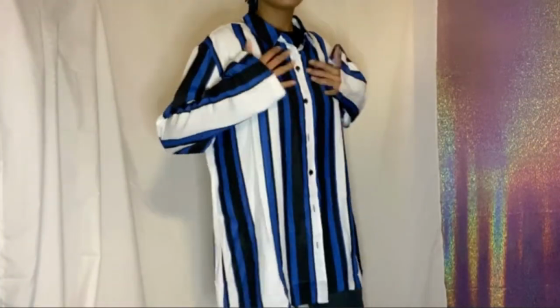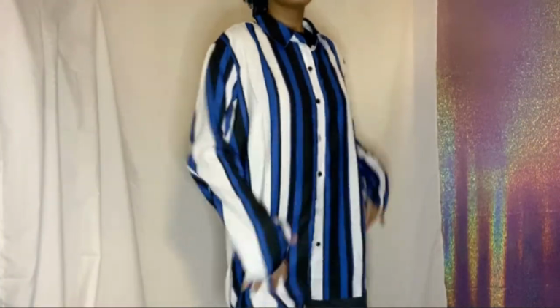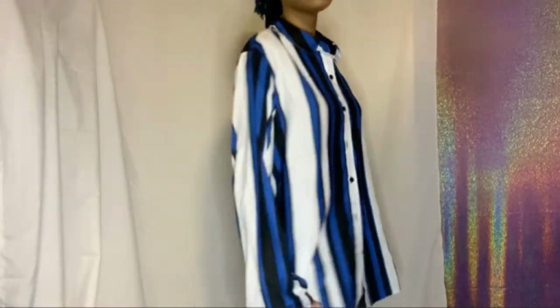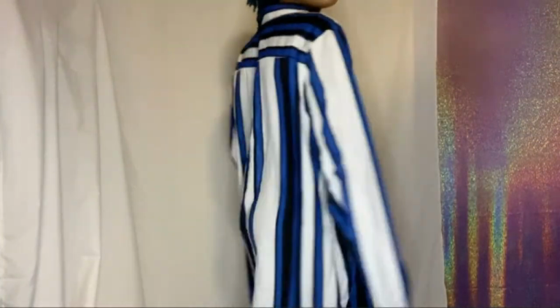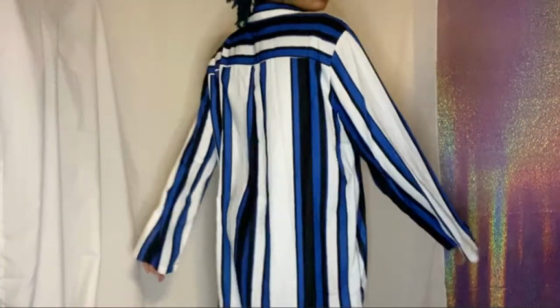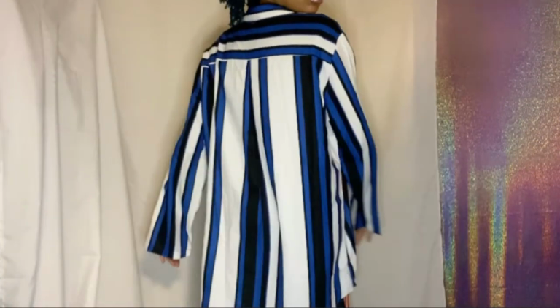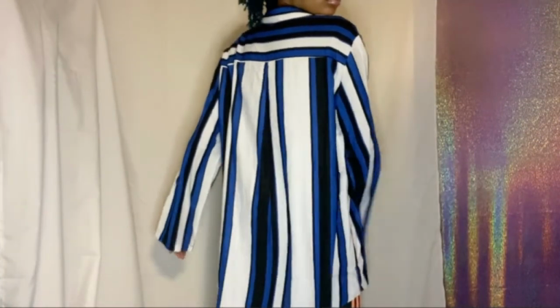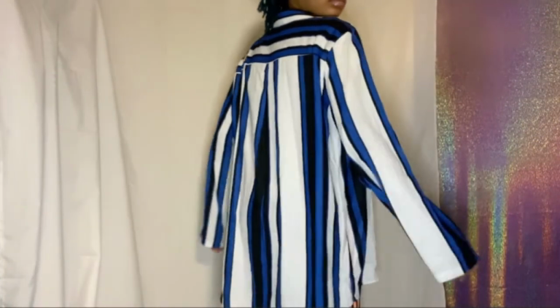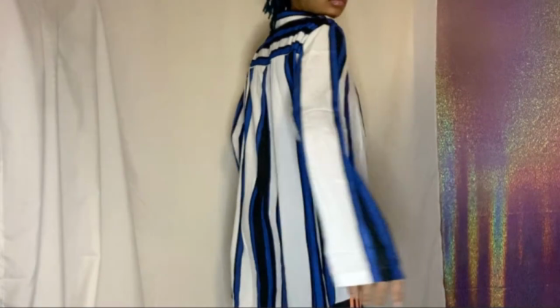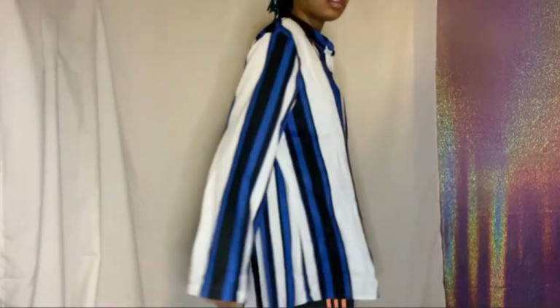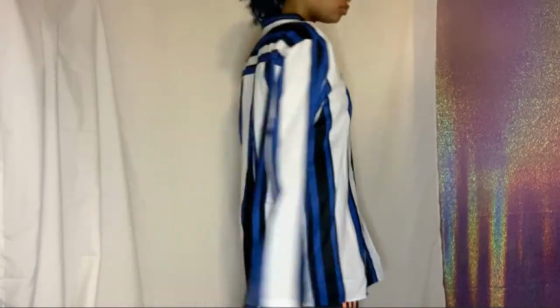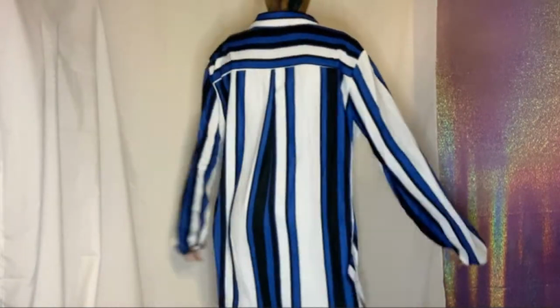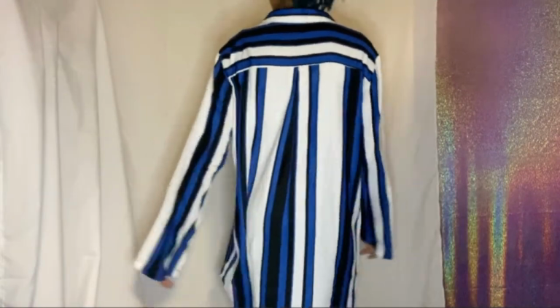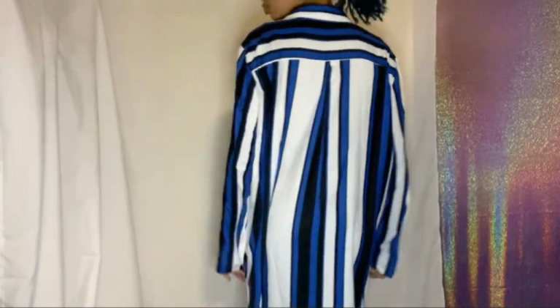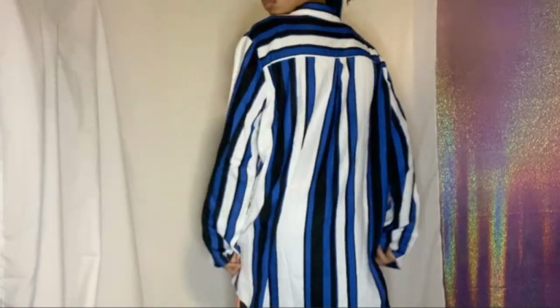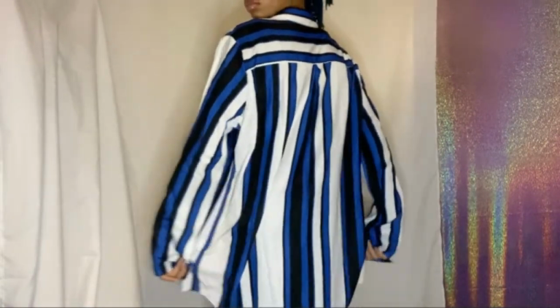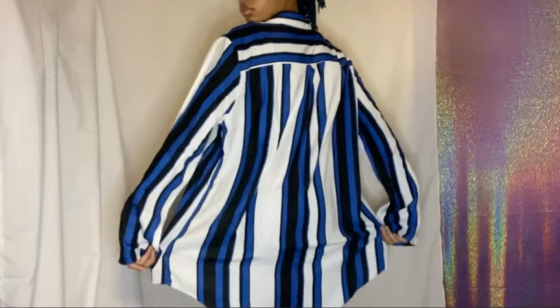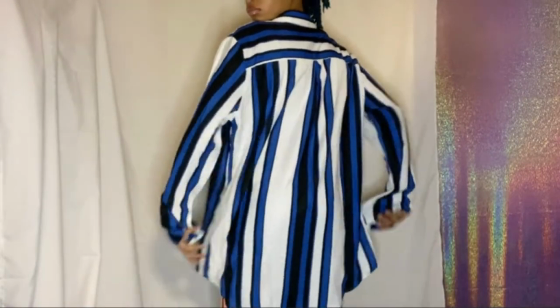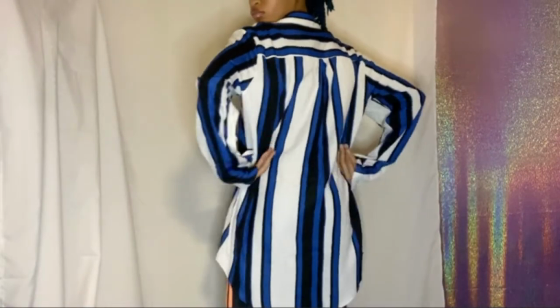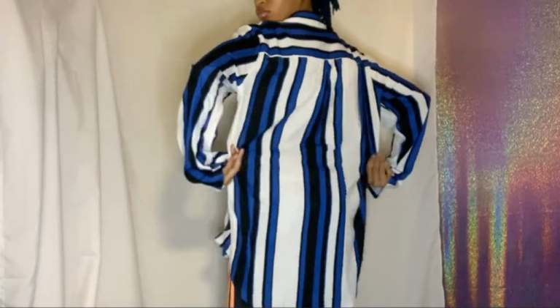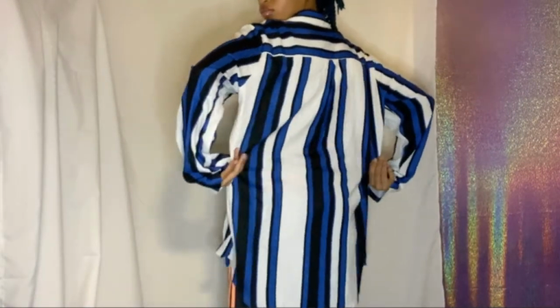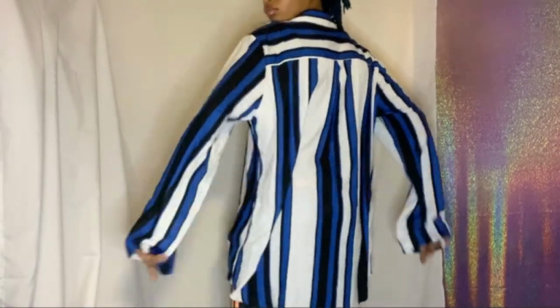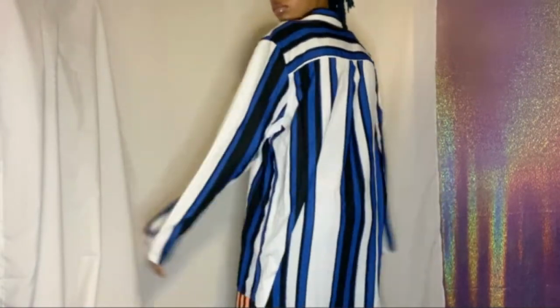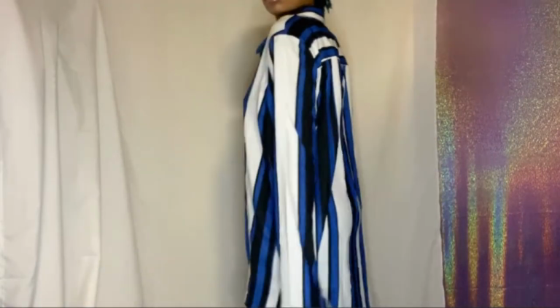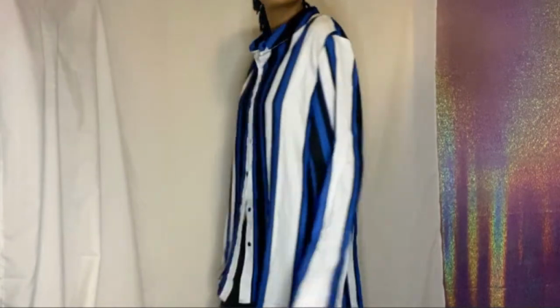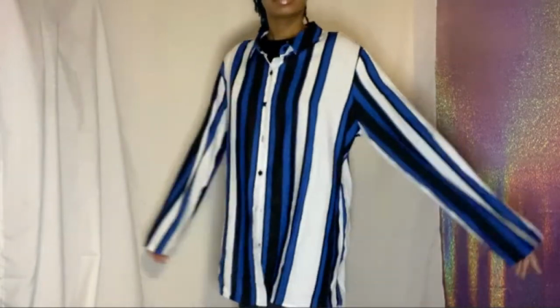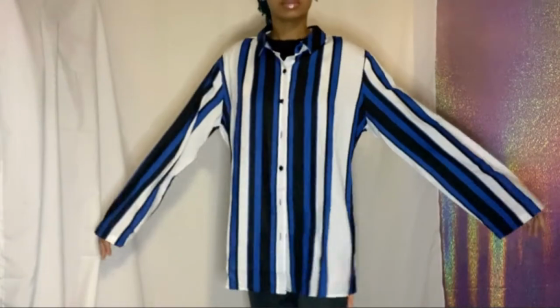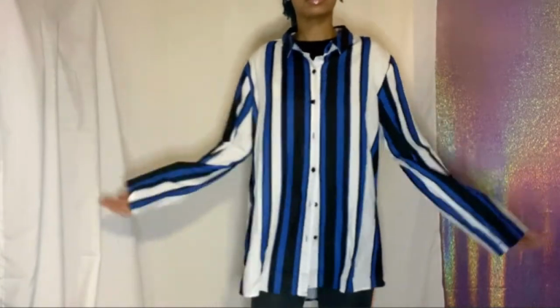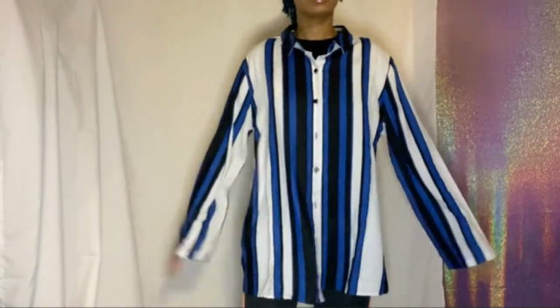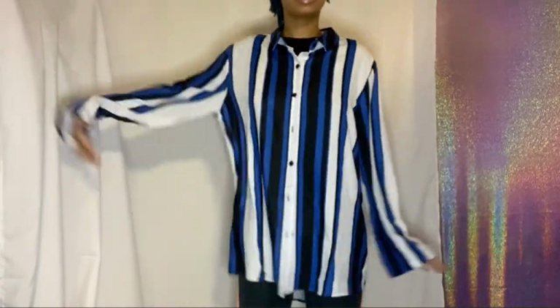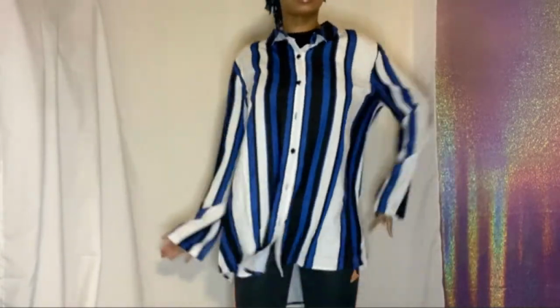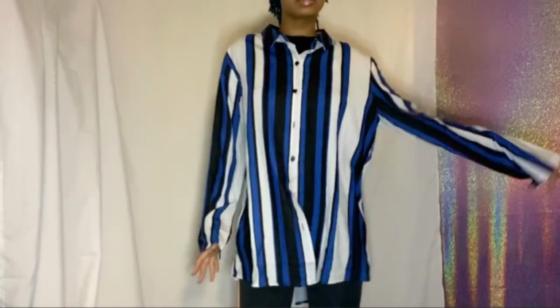Here we are with the top on — it was a men's extra large. This is what it looks like from the back. It has blue, black, and white stripes. It's kind of cool.